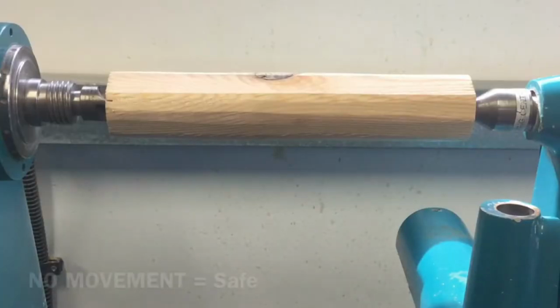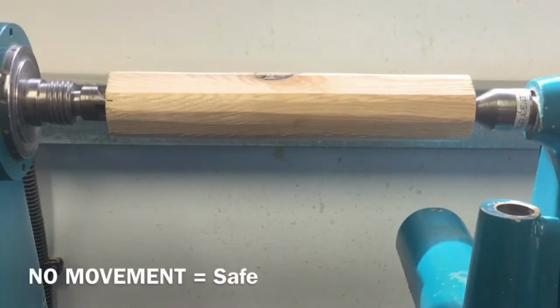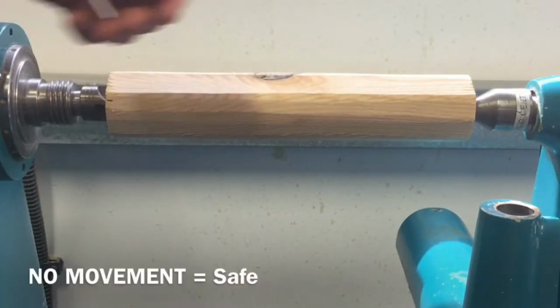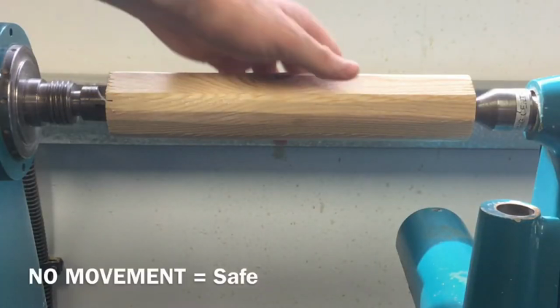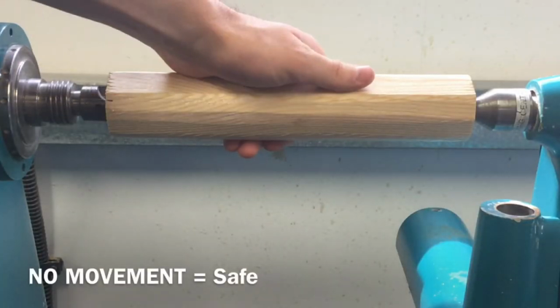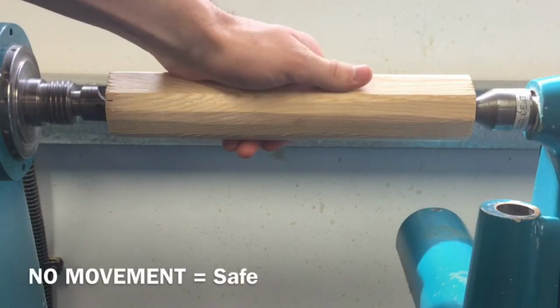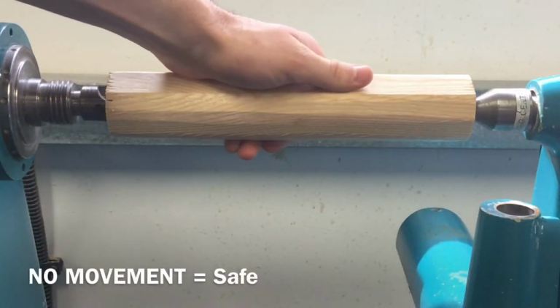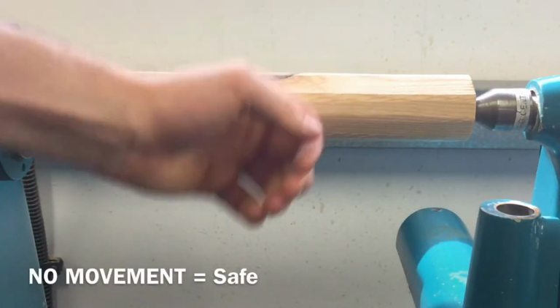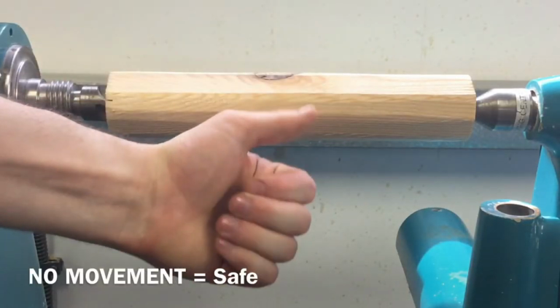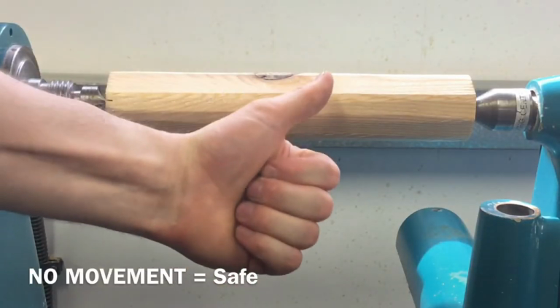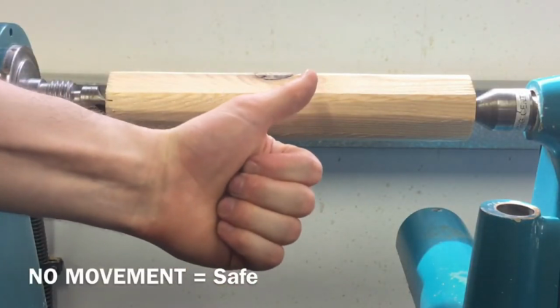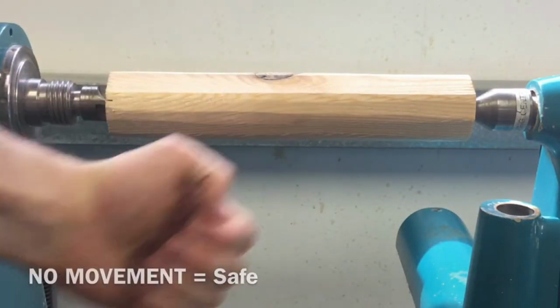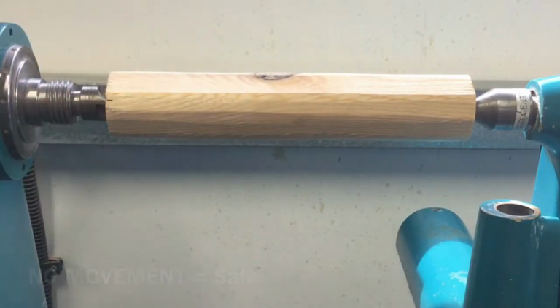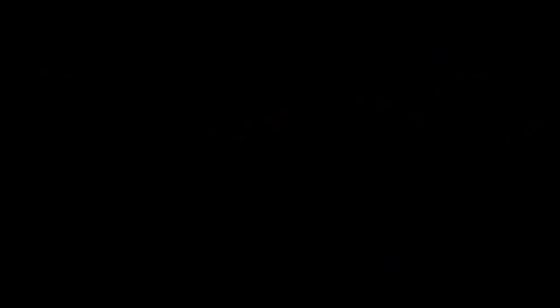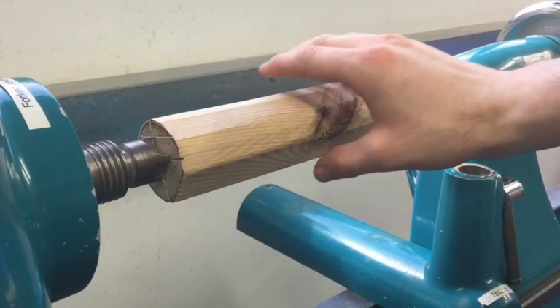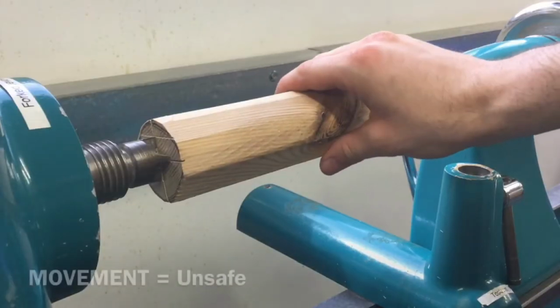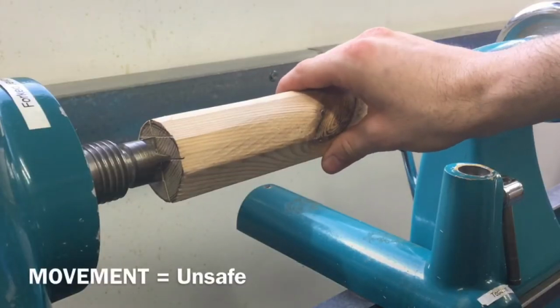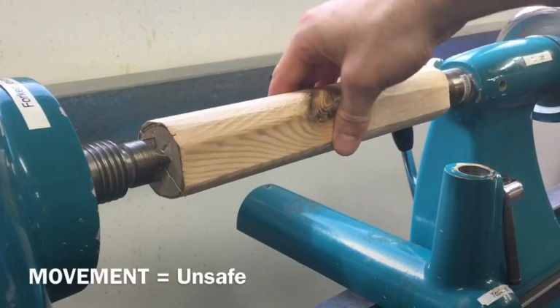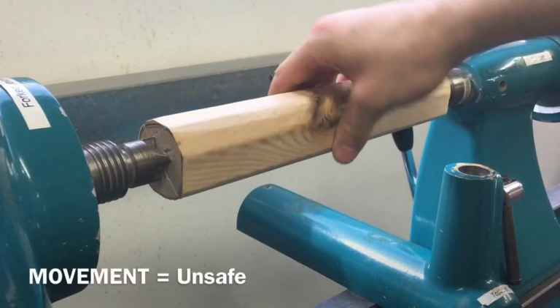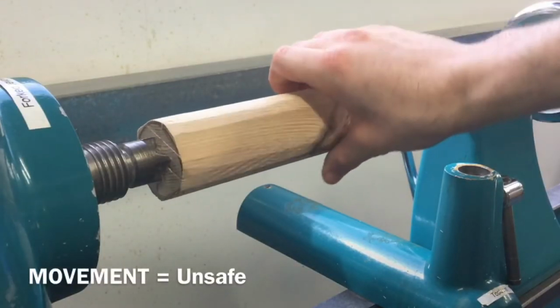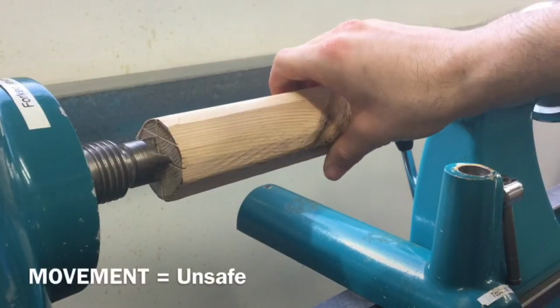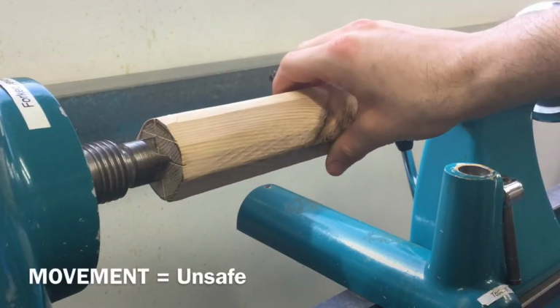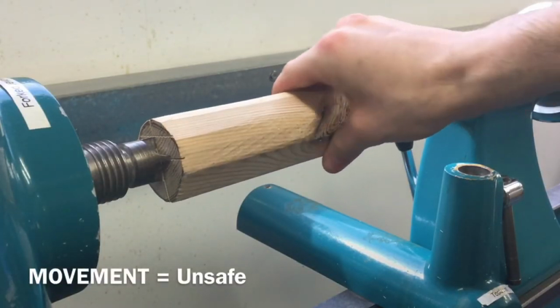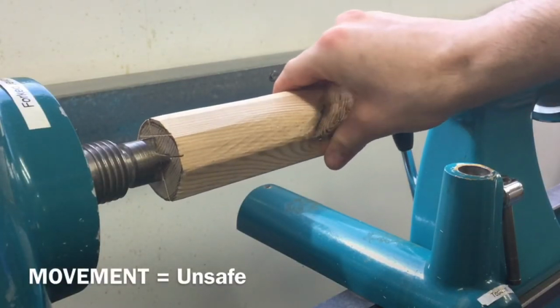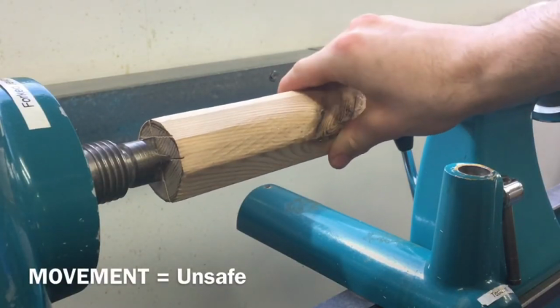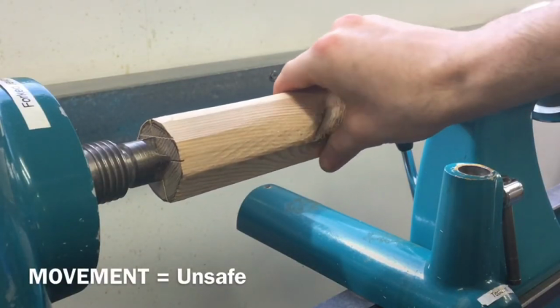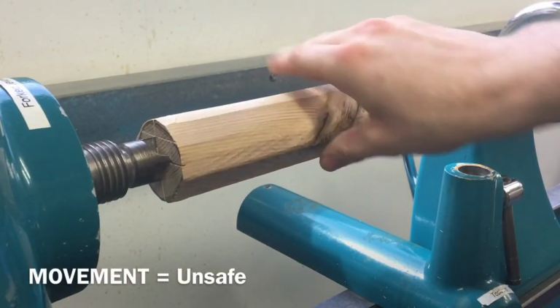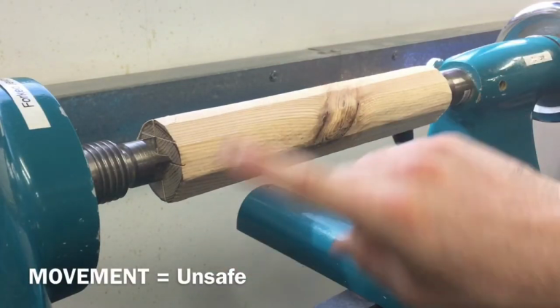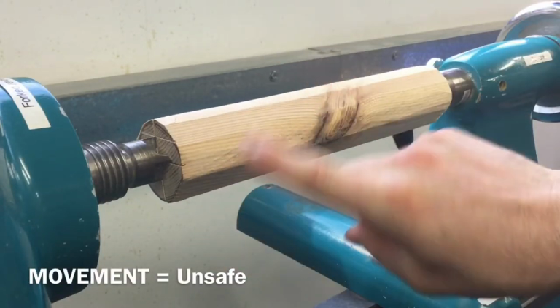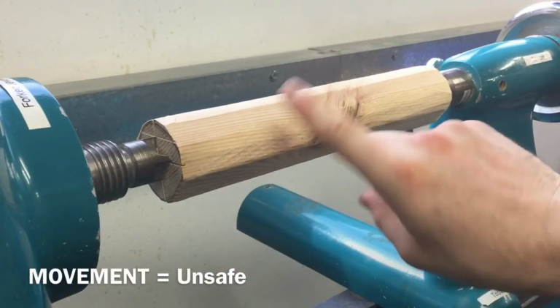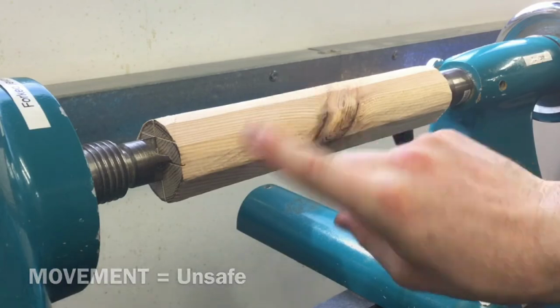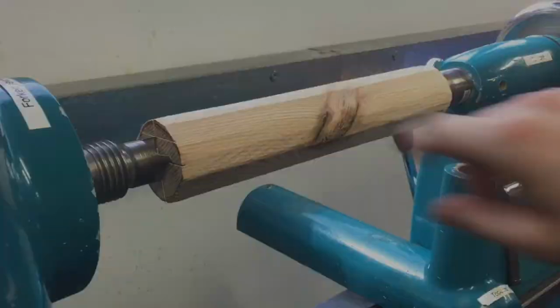There should be no movement of the material between the two centres. If there is movement between the two centres, the material is not safe to use and must be re-tightened.